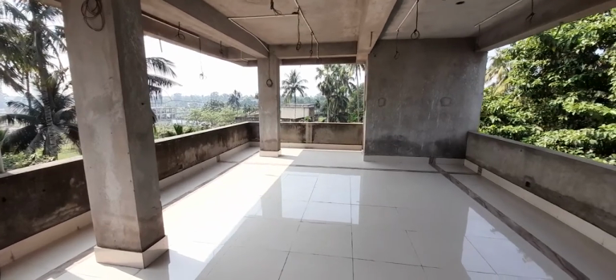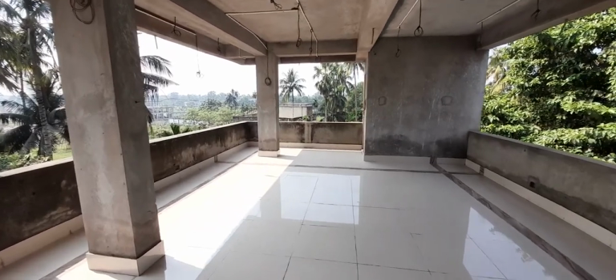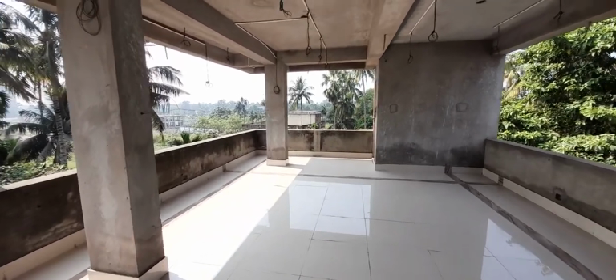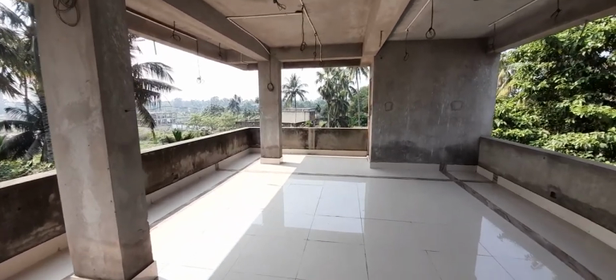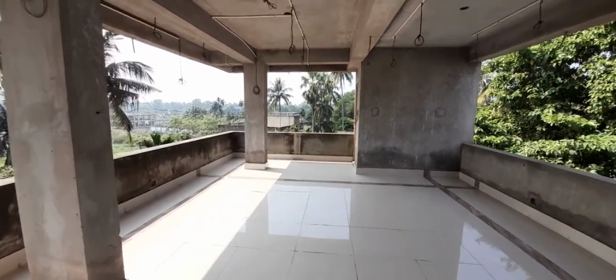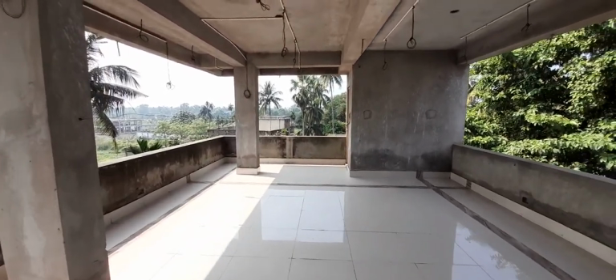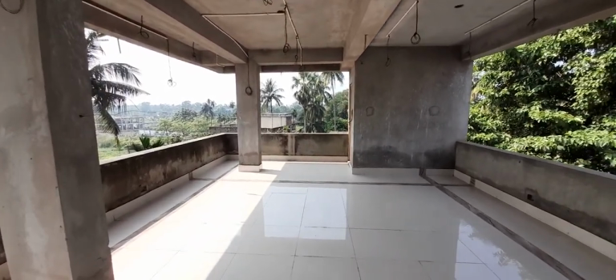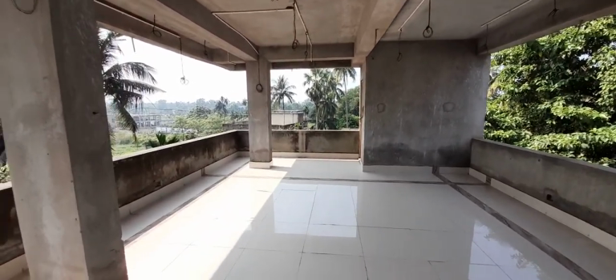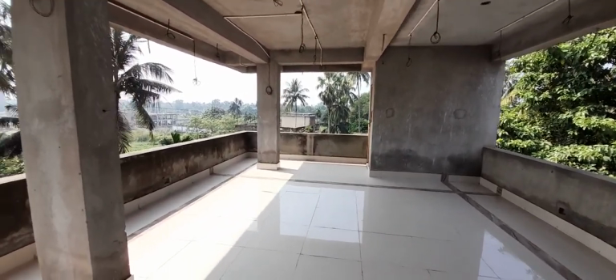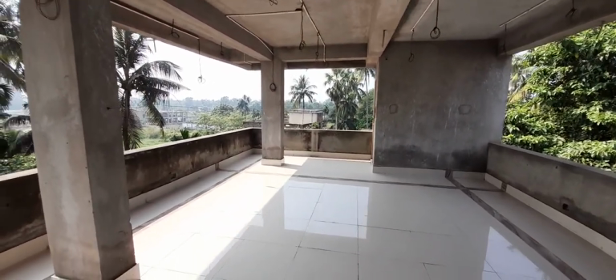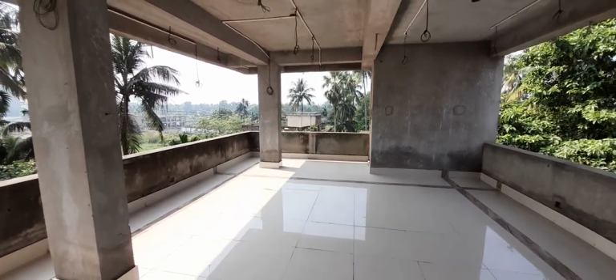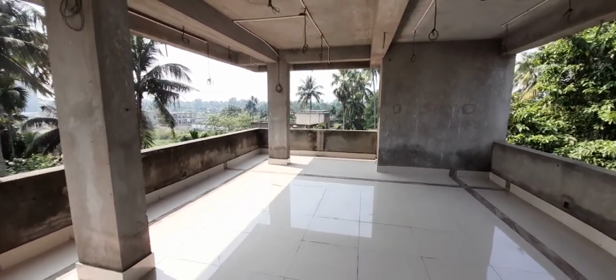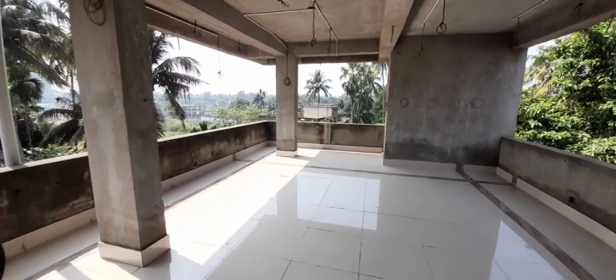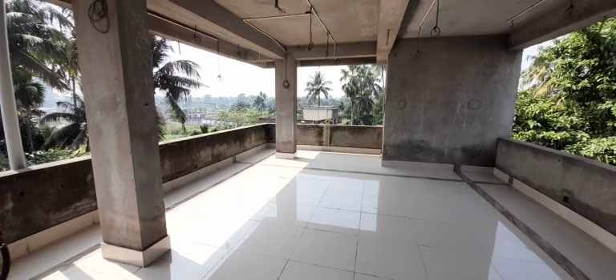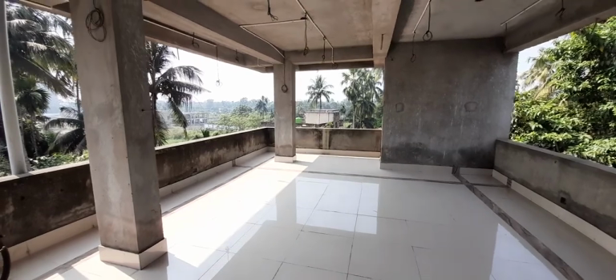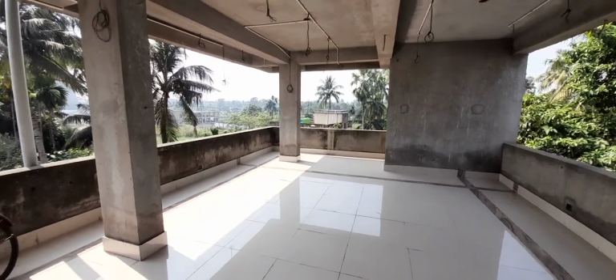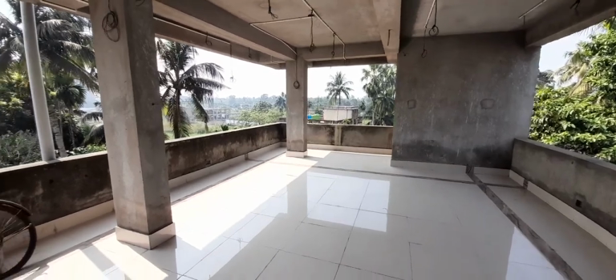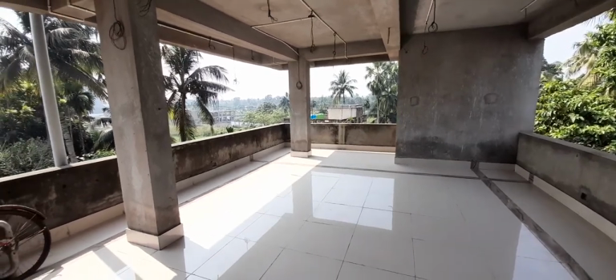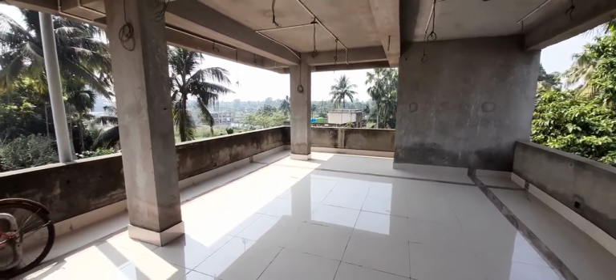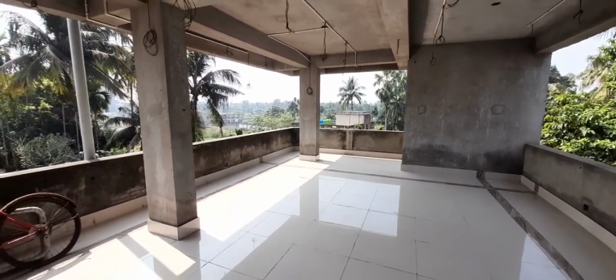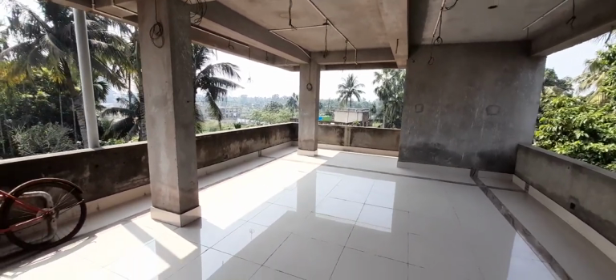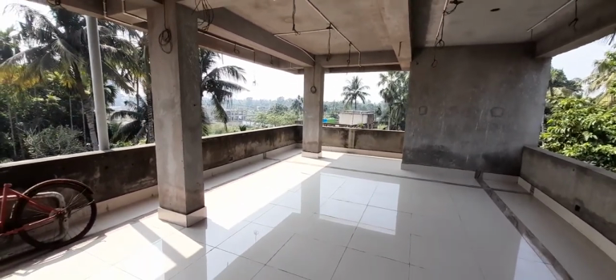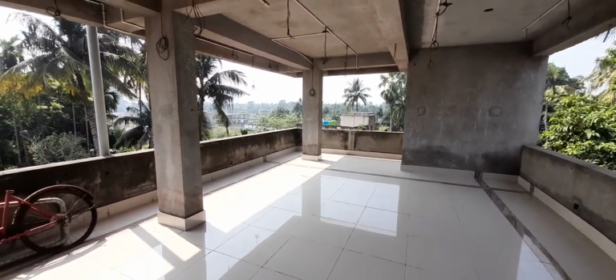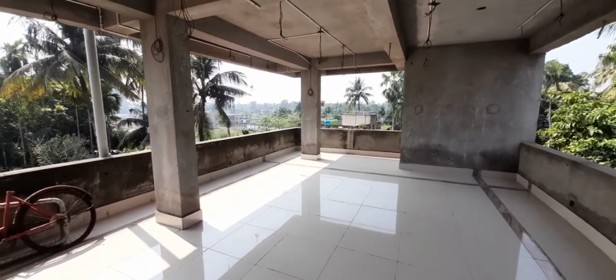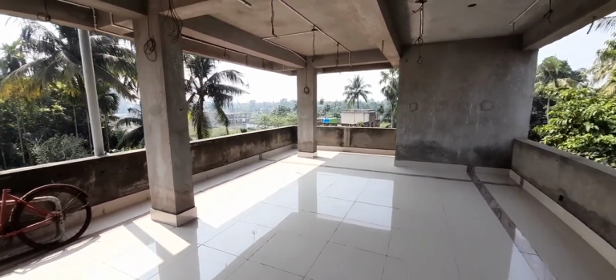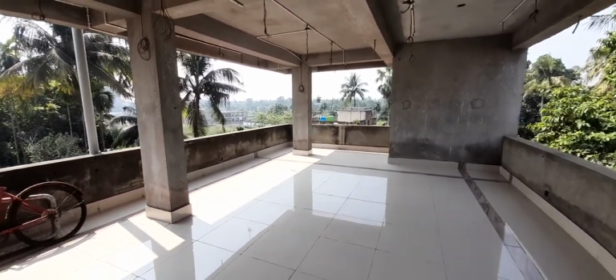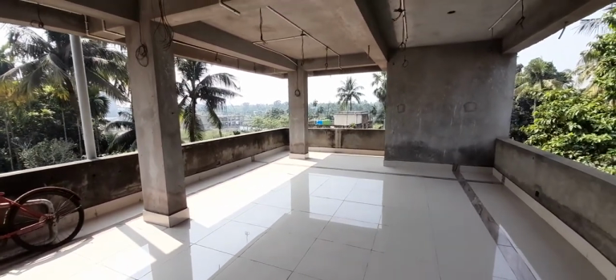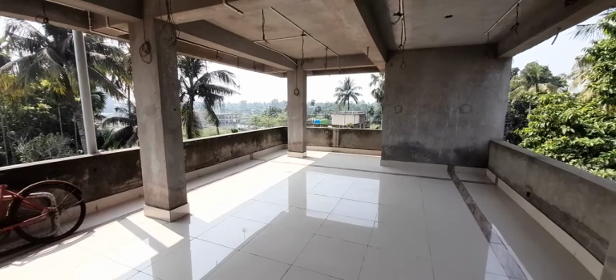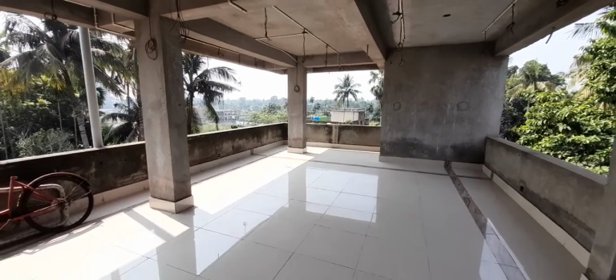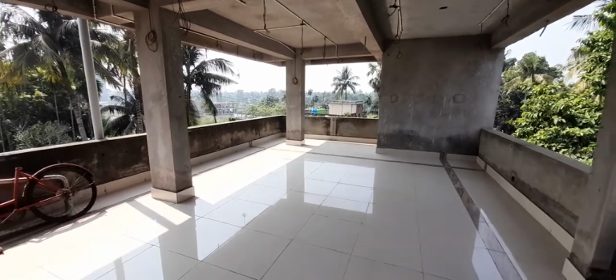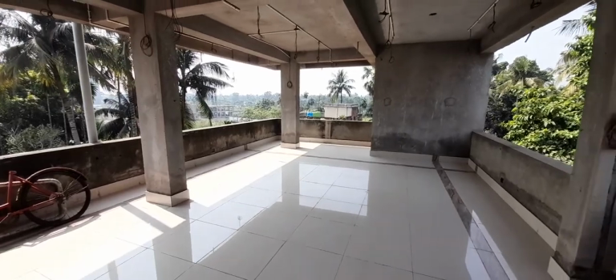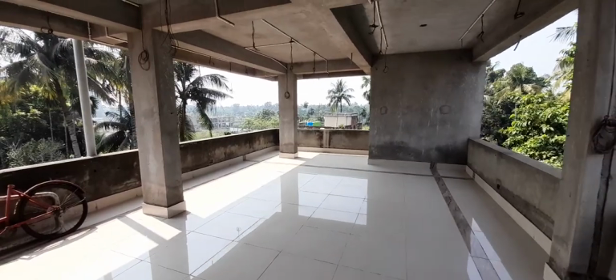Please get in touch with Ride Group at 98300-42930 for this property.